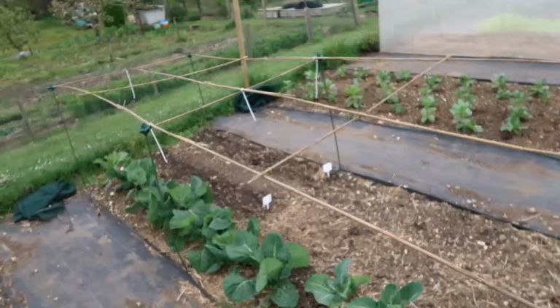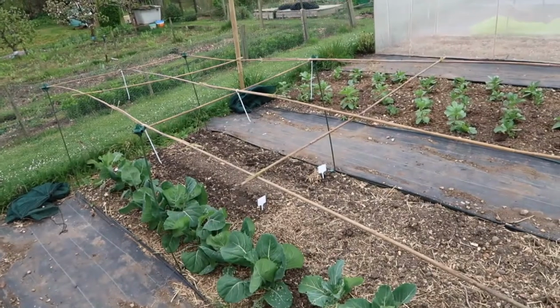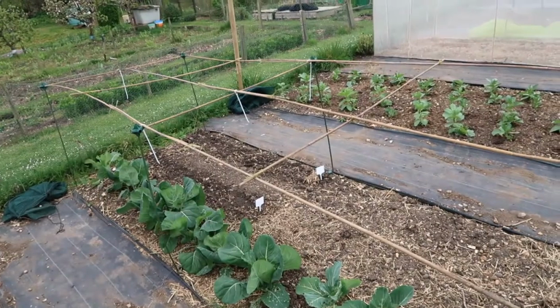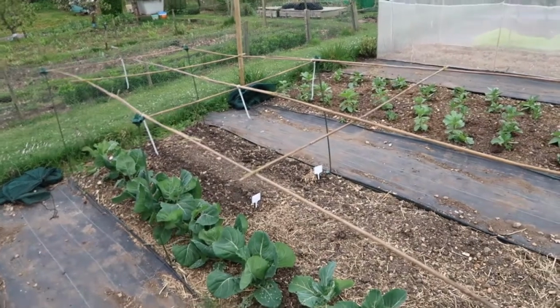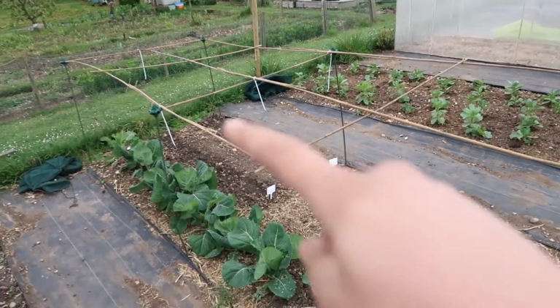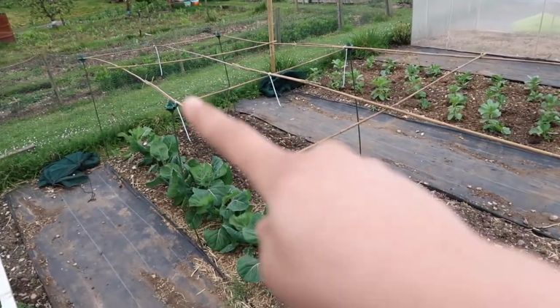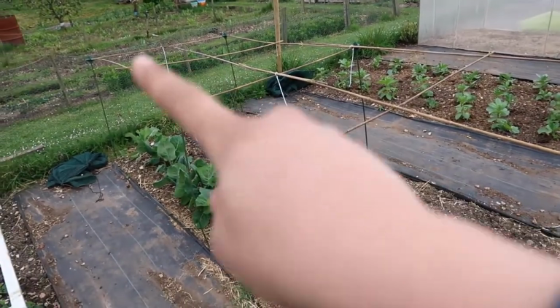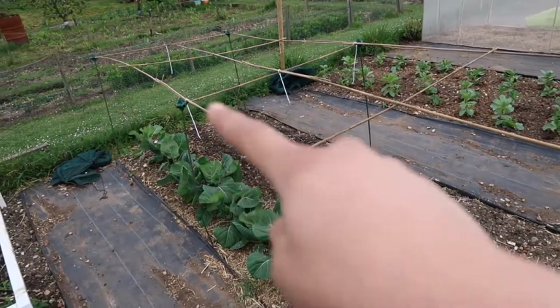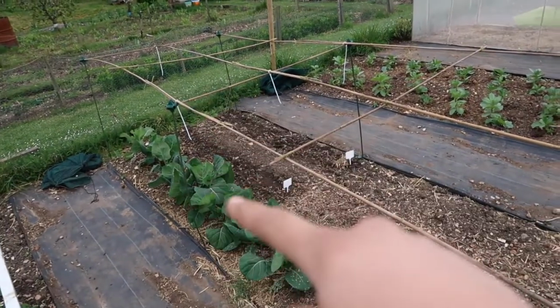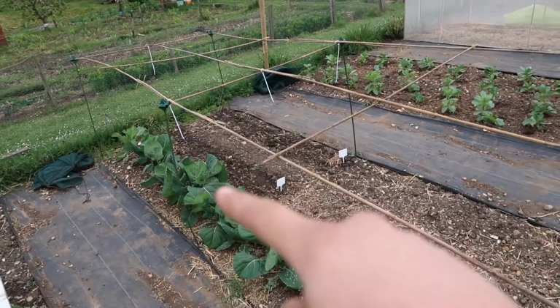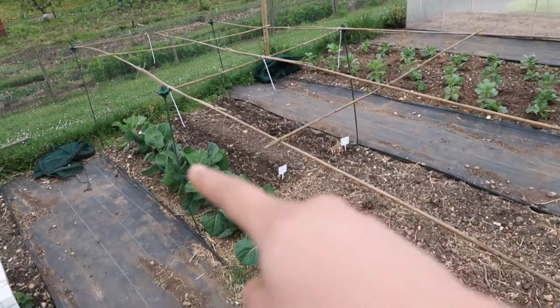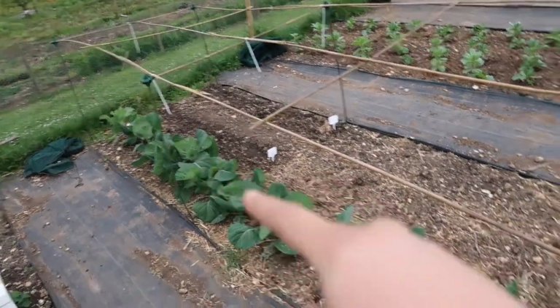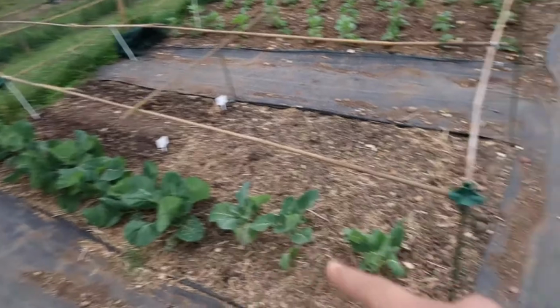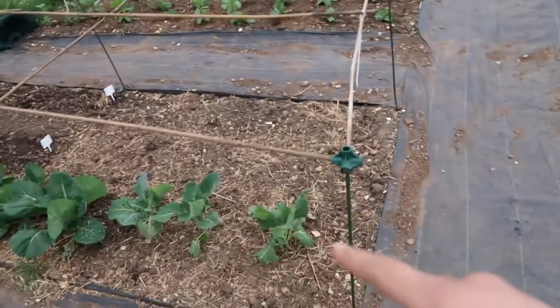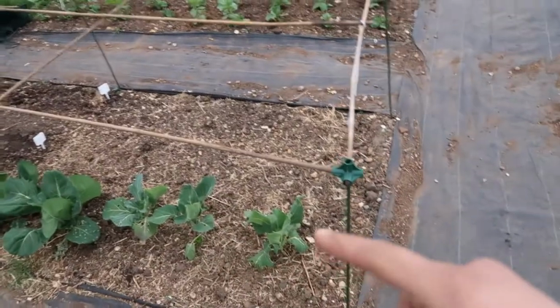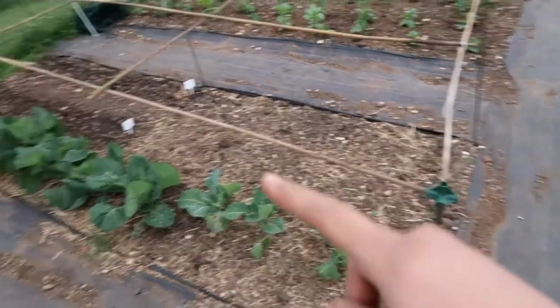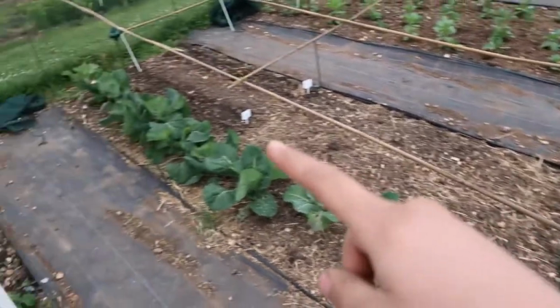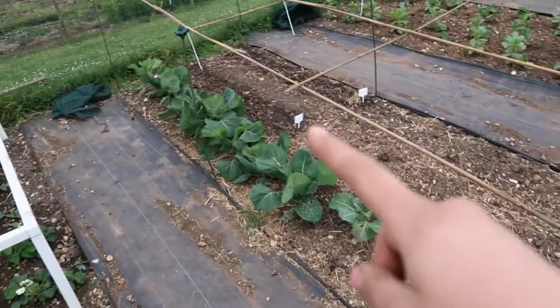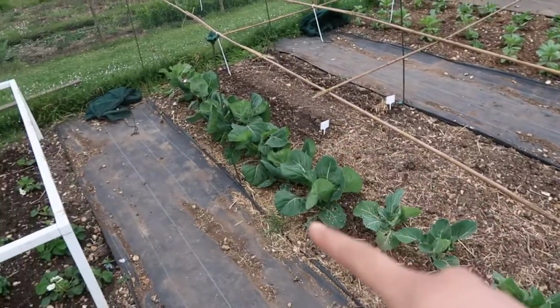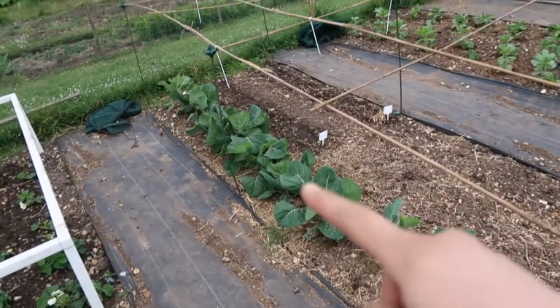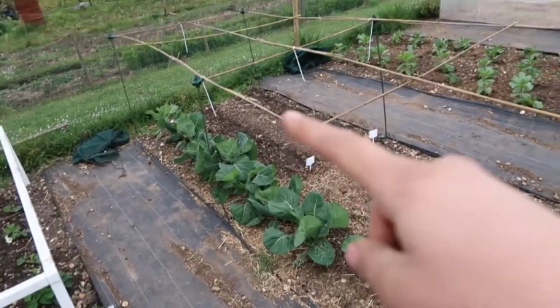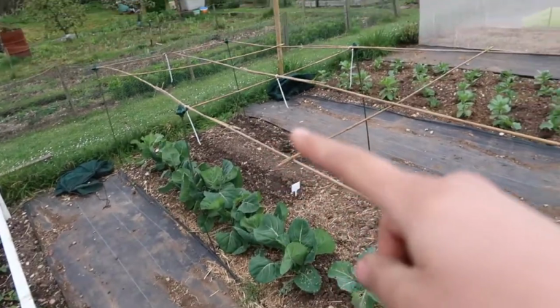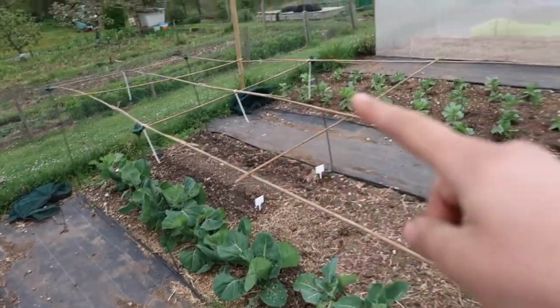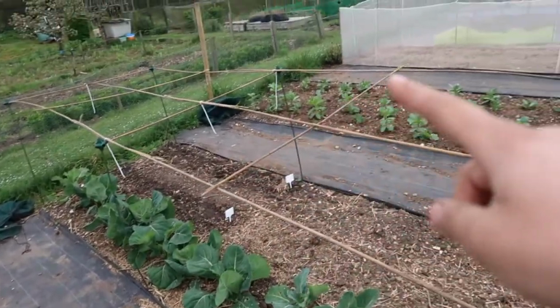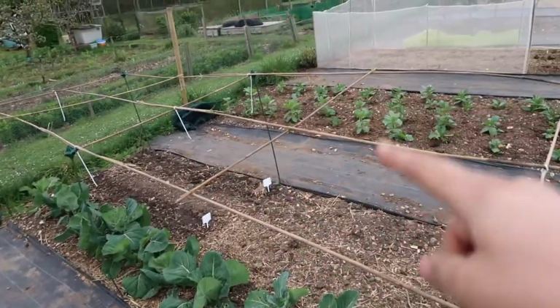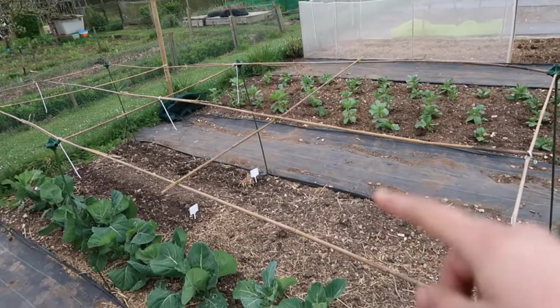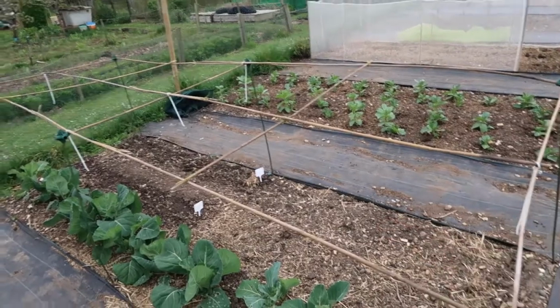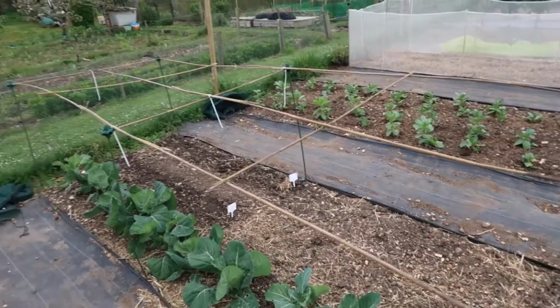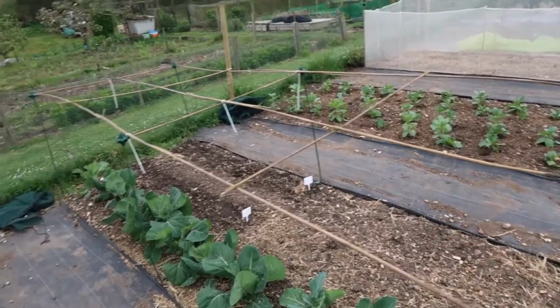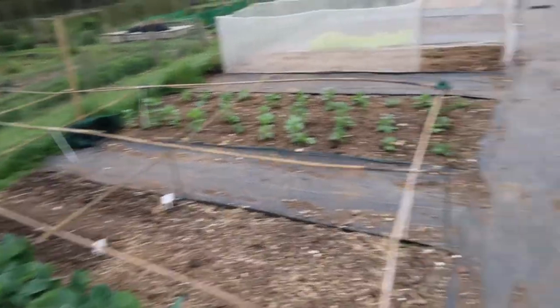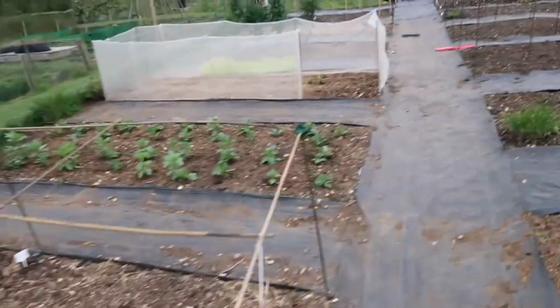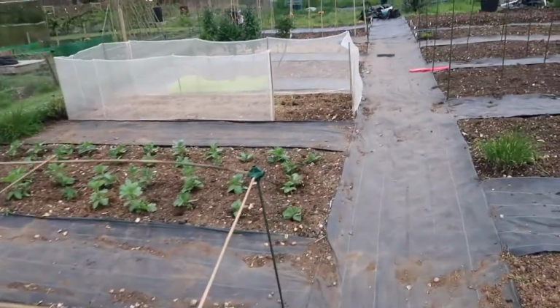So this is the first of the cages that I've constructed. This is for my cabbages, so it doesn't need to be too tall. It's about three and a half foot high and four foot wide by eleven foot long.